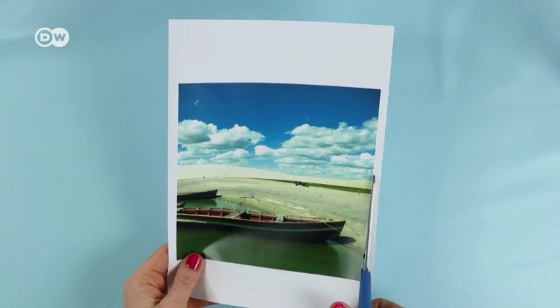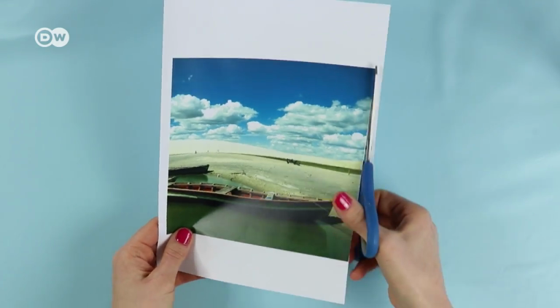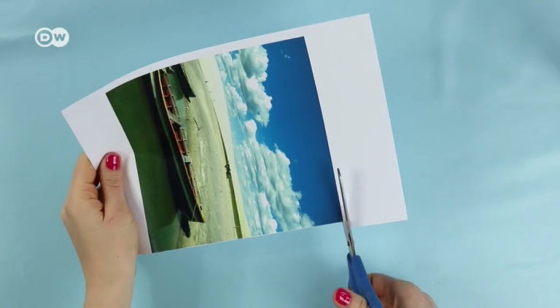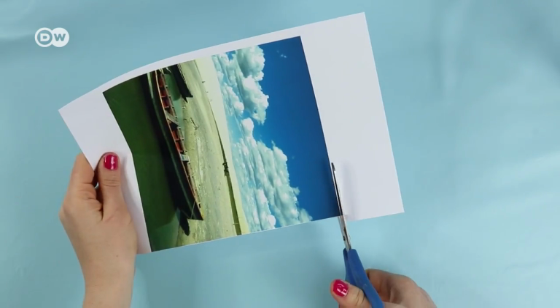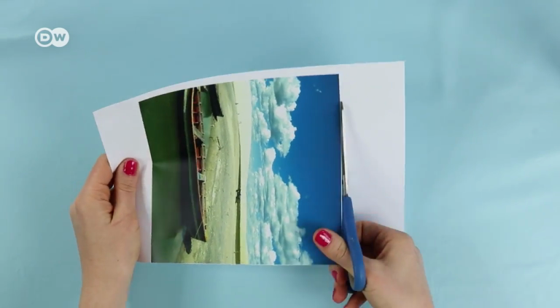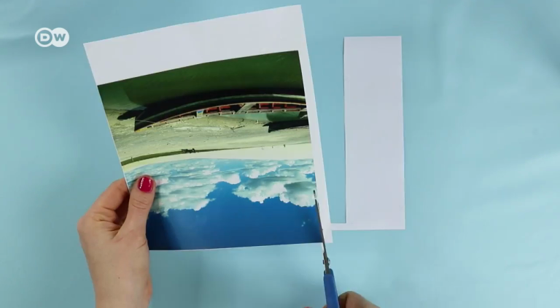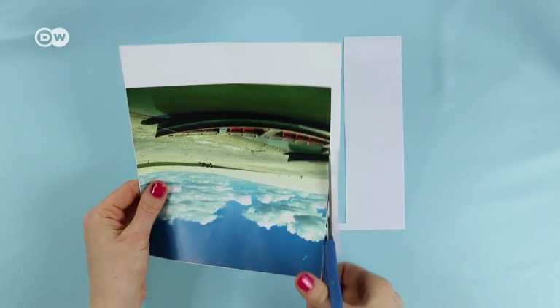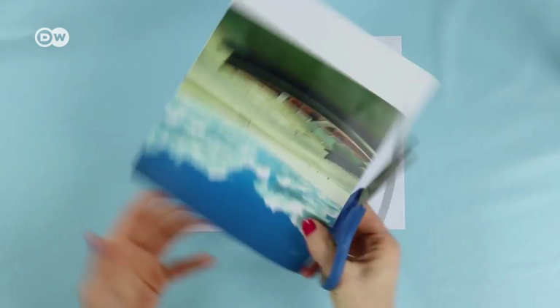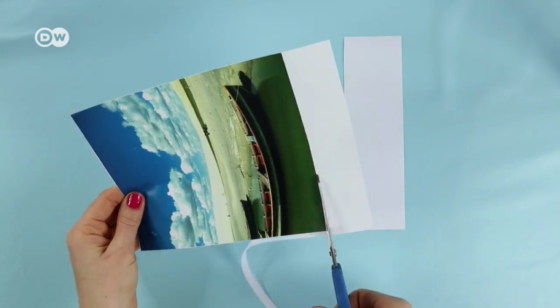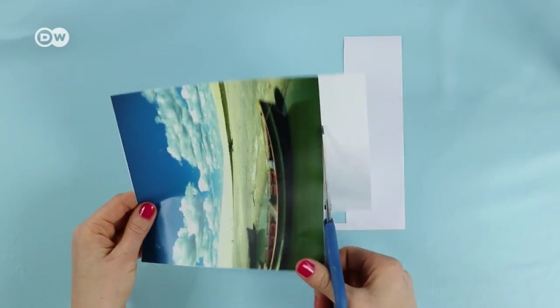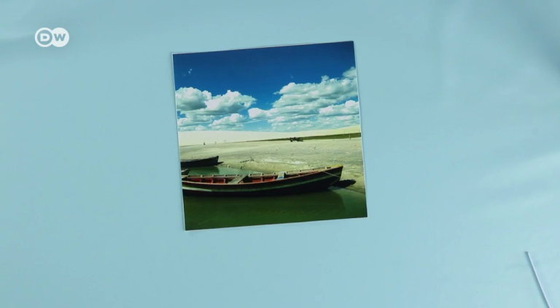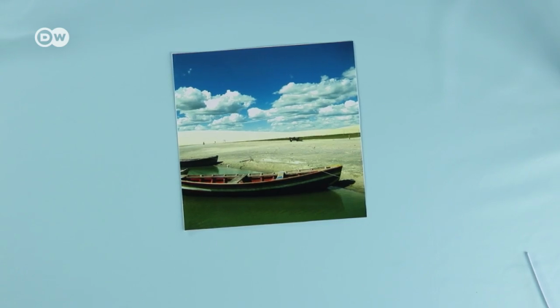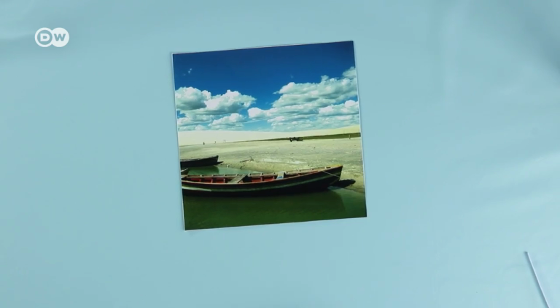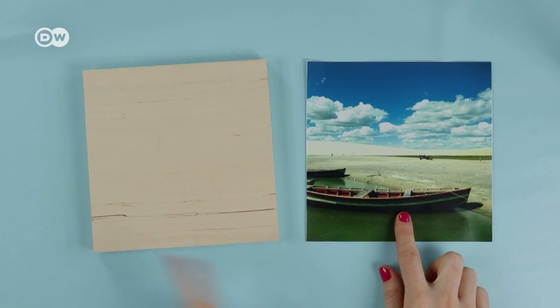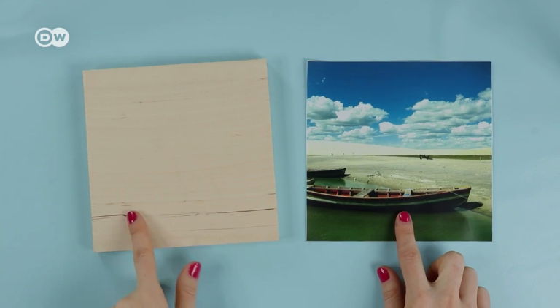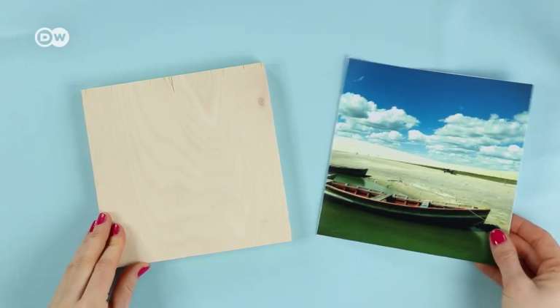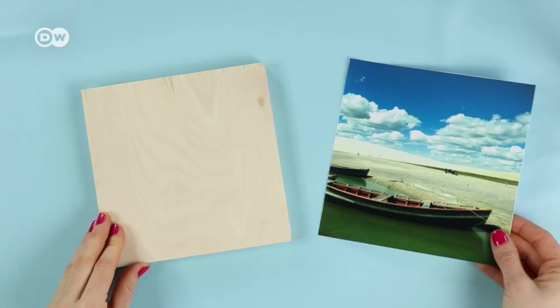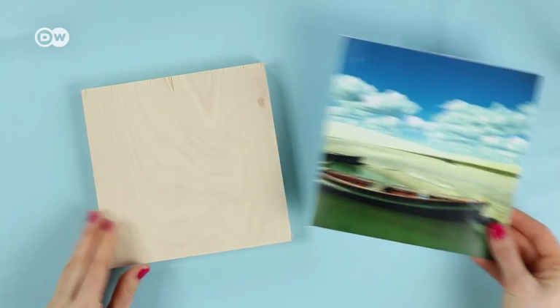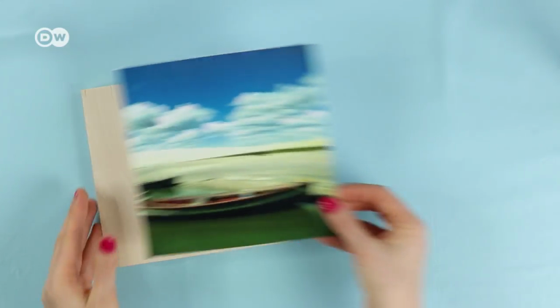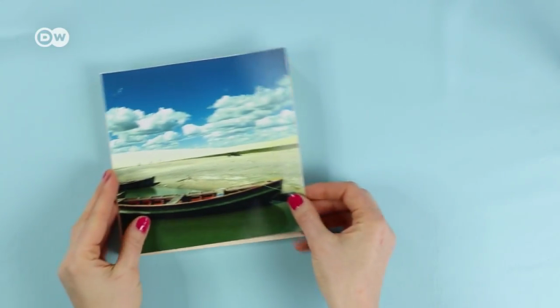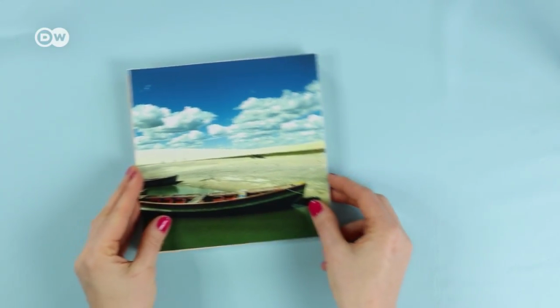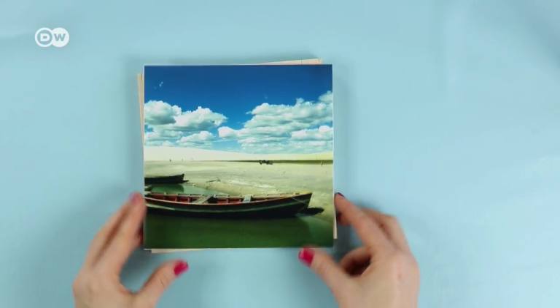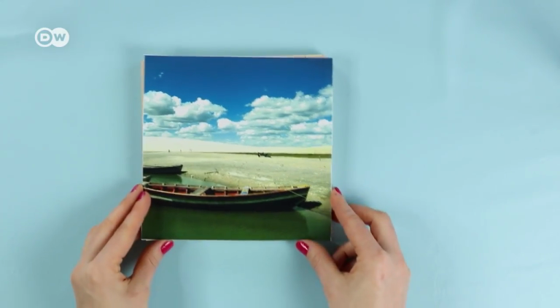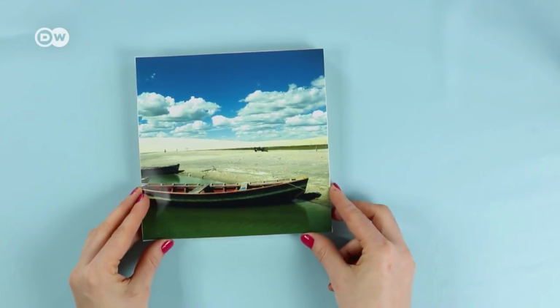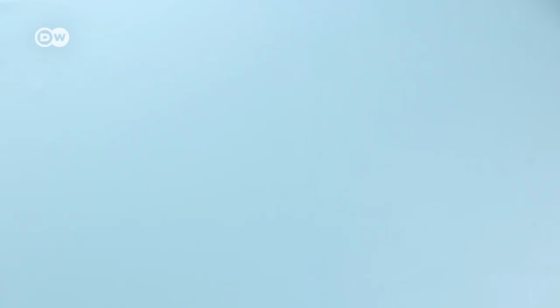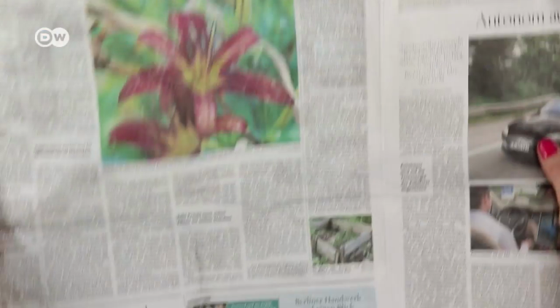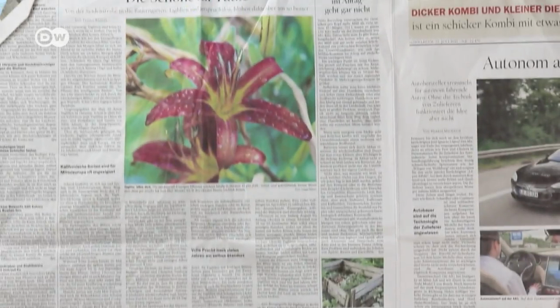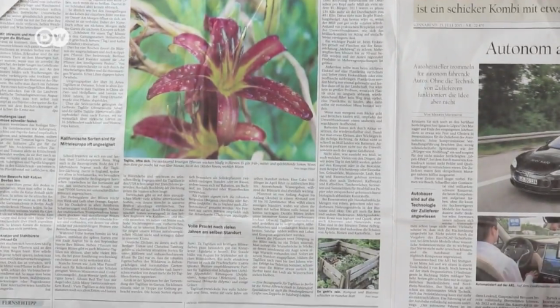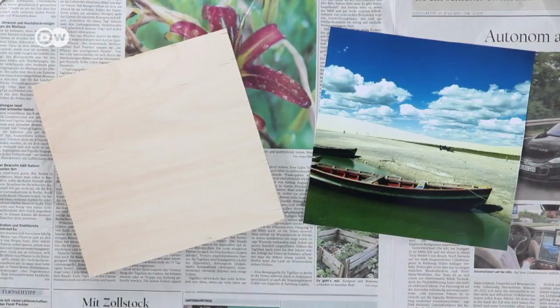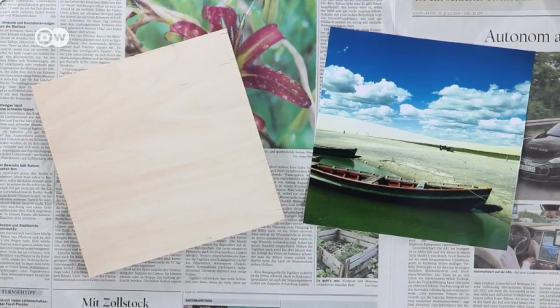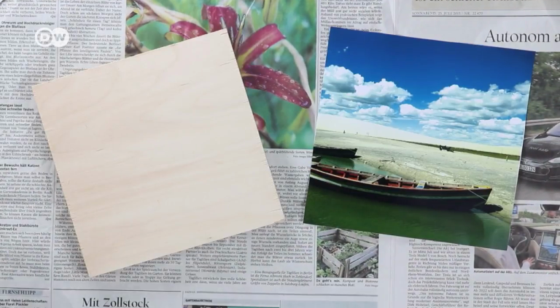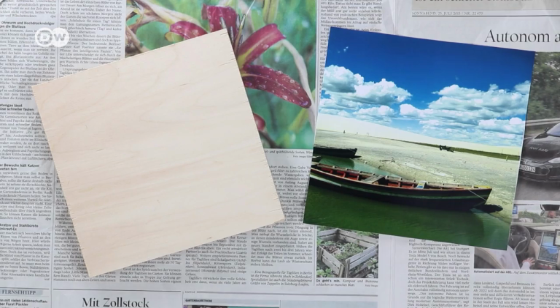Cut out your photo. As you can see, it's the same size as my piece of wood — that's not a coincidence, I measured it out. Things will get sticky now, so lay out some newspaper.